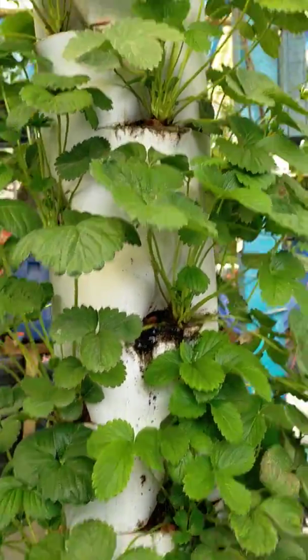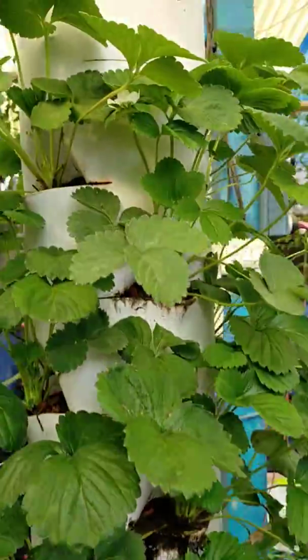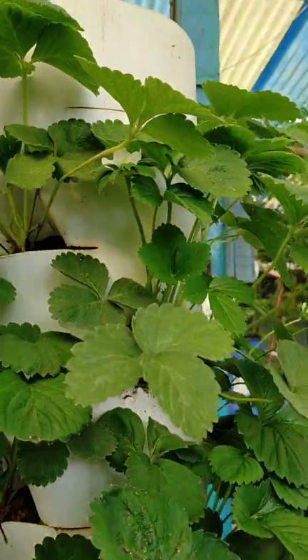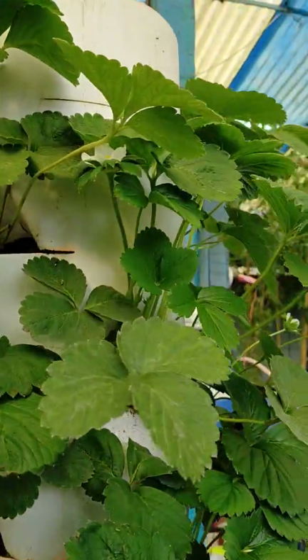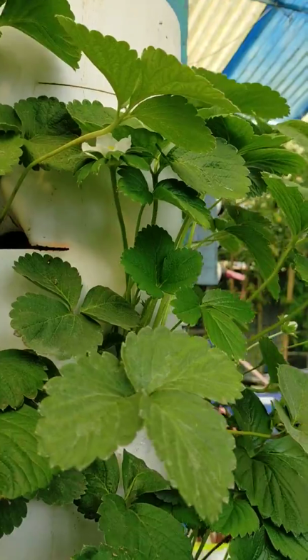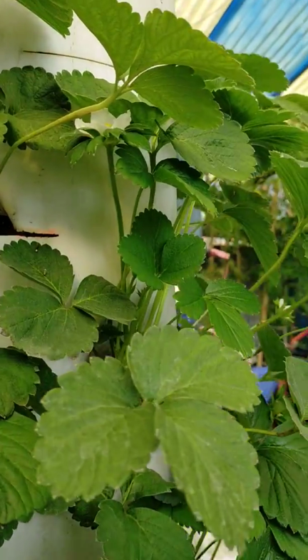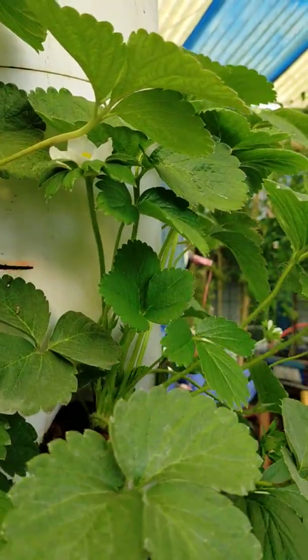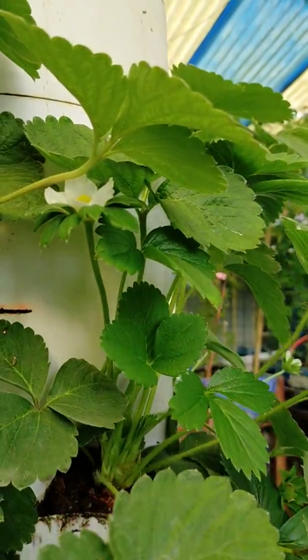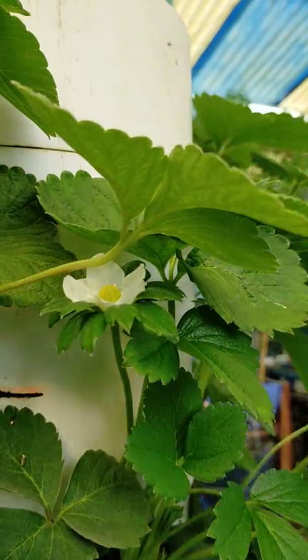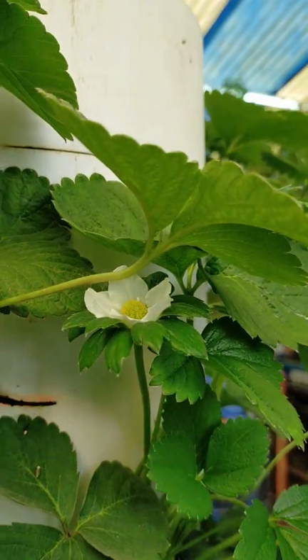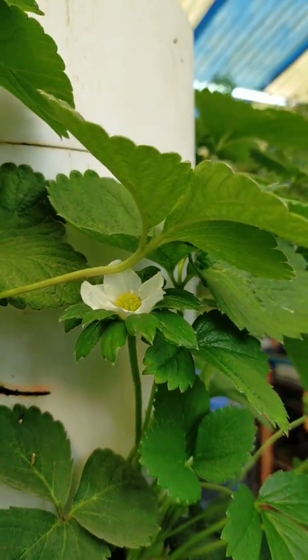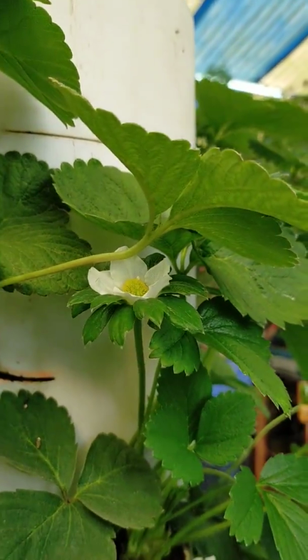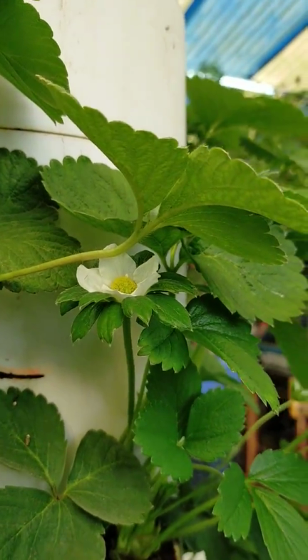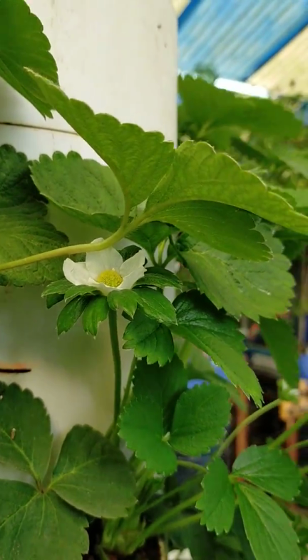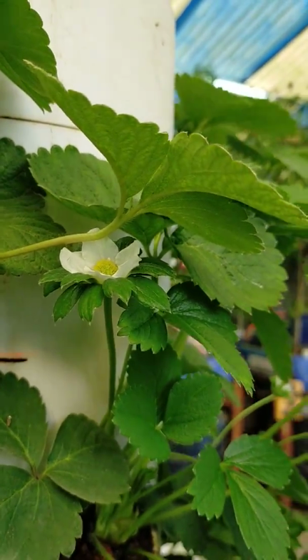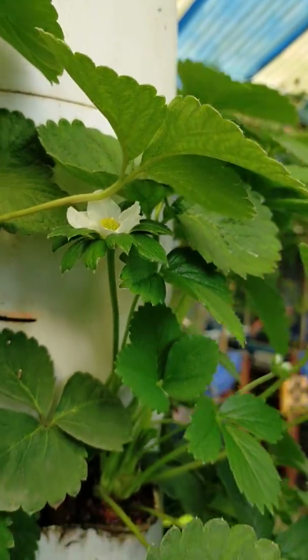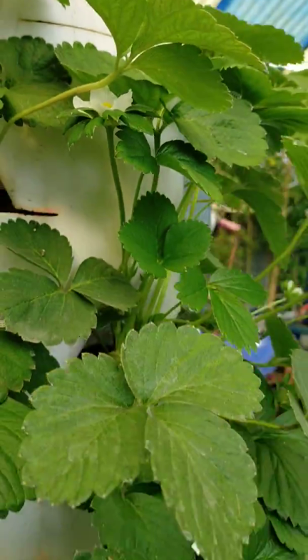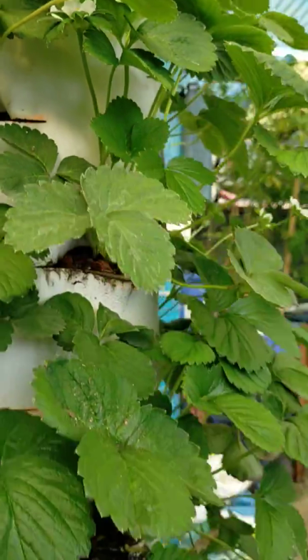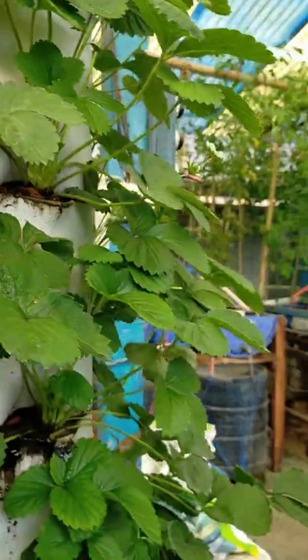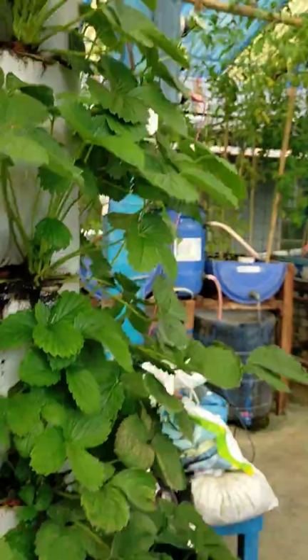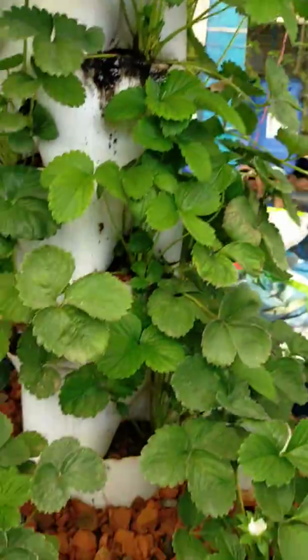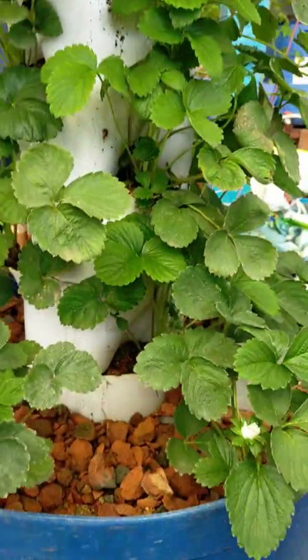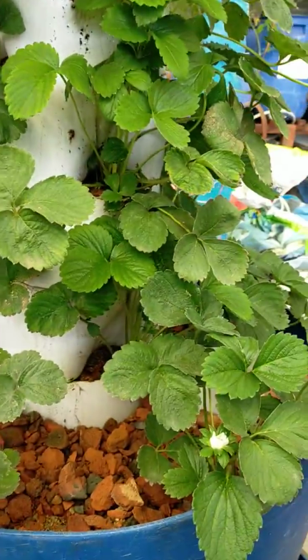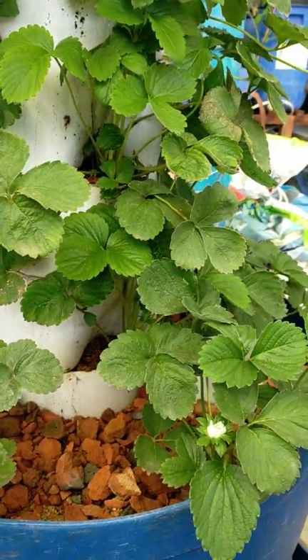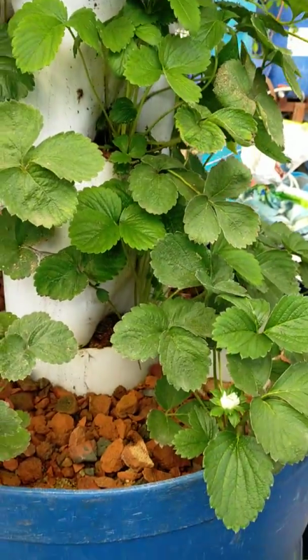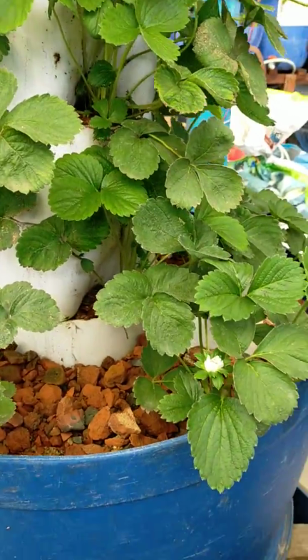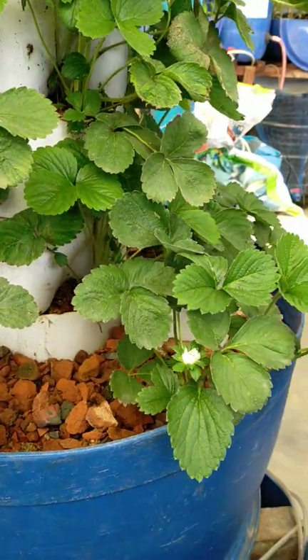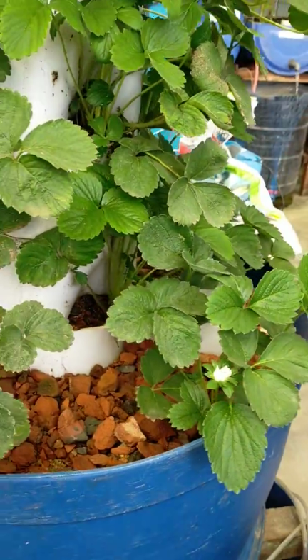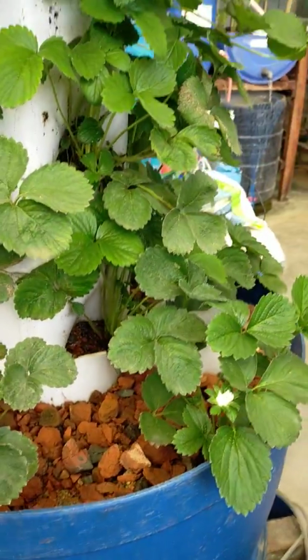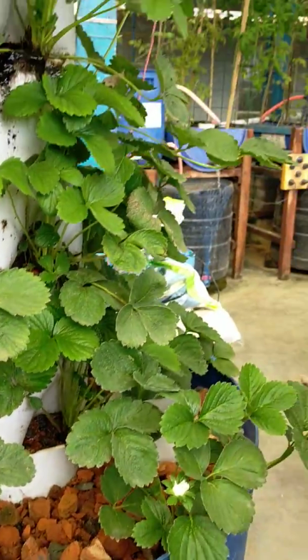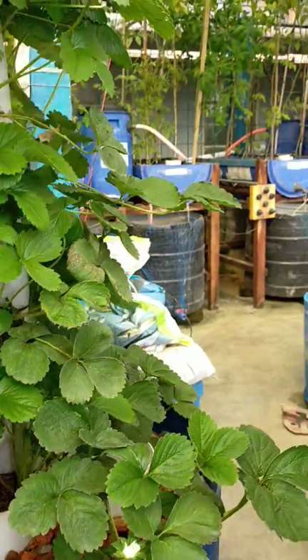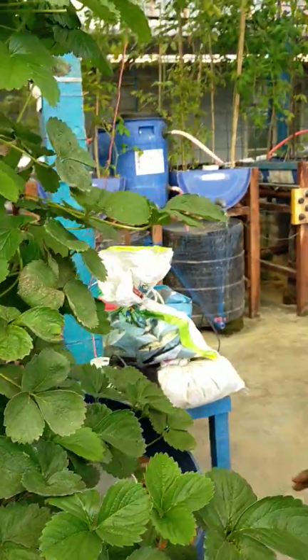This is the wonder of aquaponics. A flower is coming in the strawberry. It's already flowery. Just this and all that — nice technology.